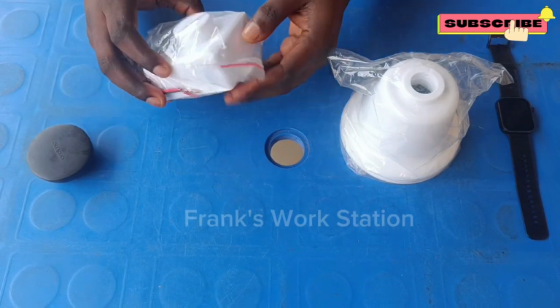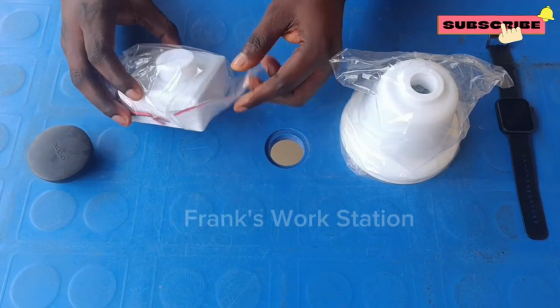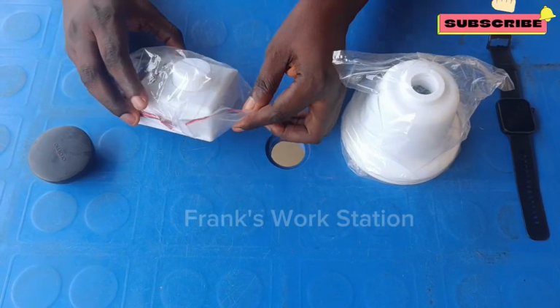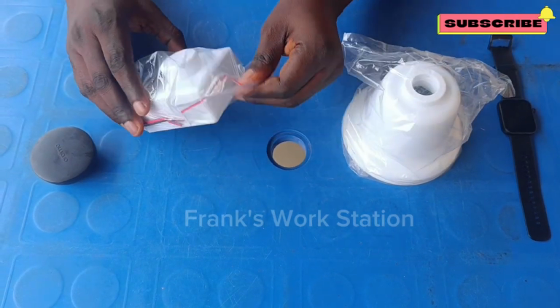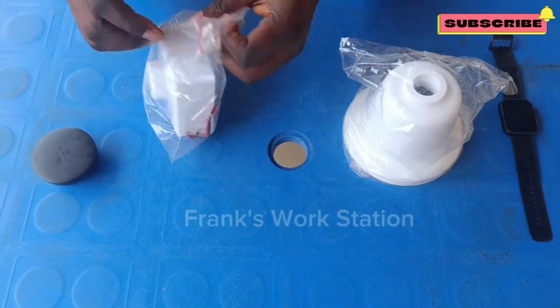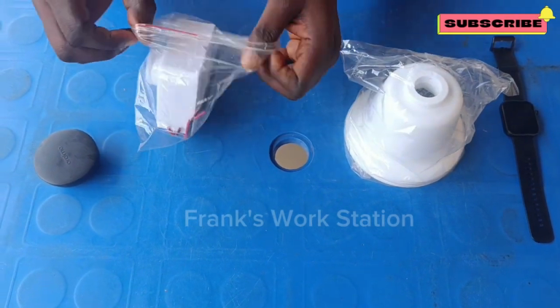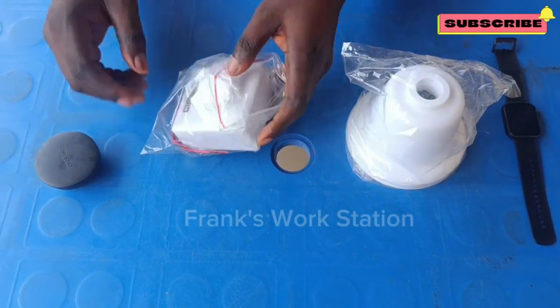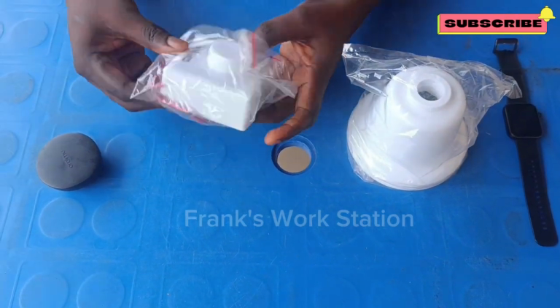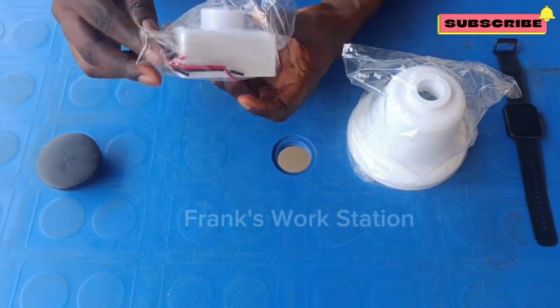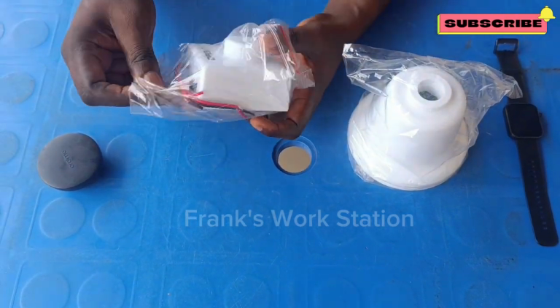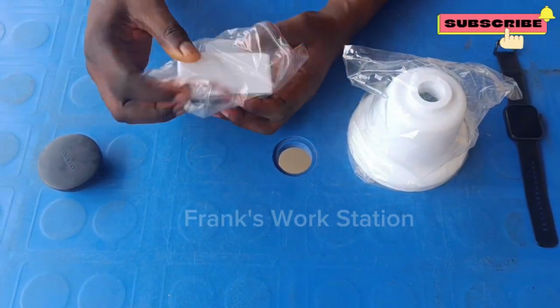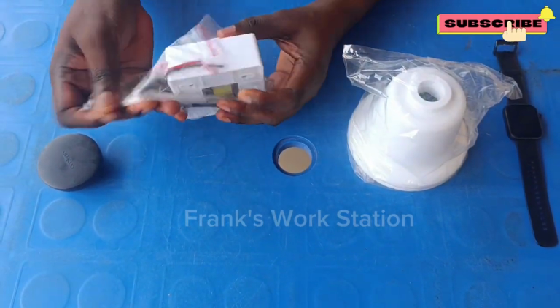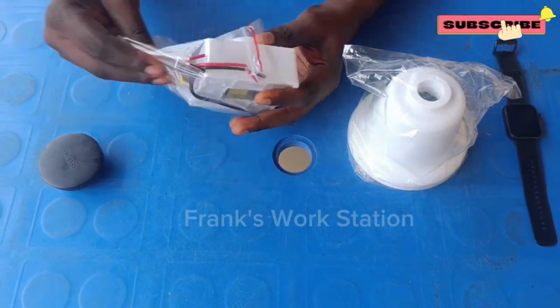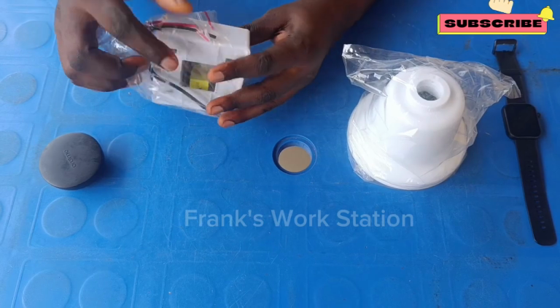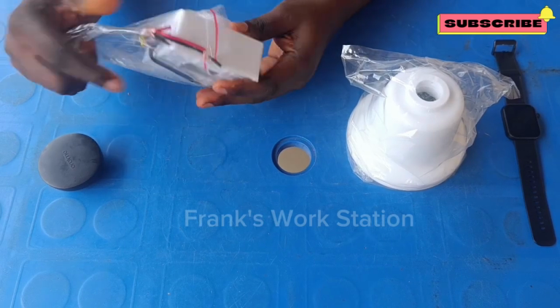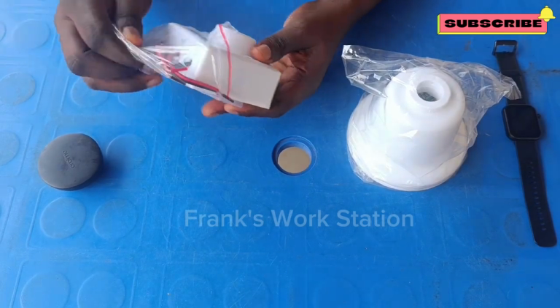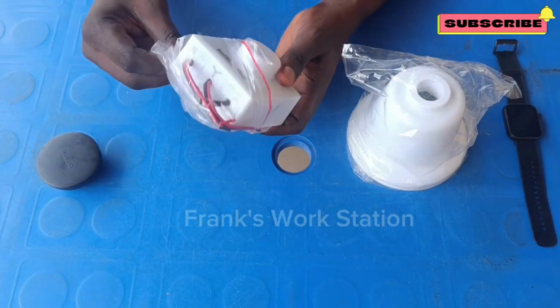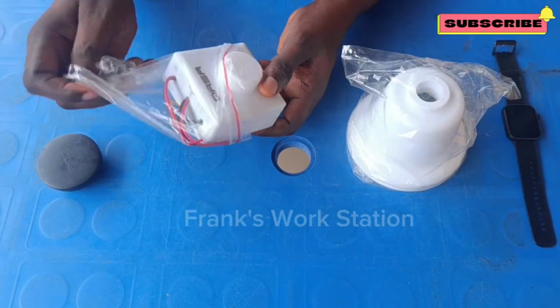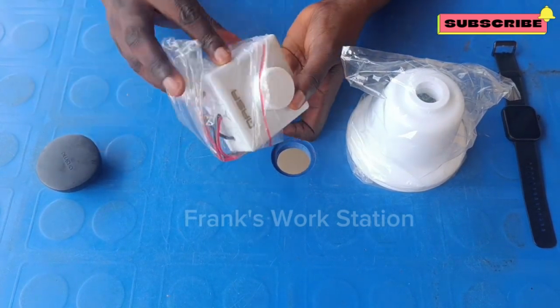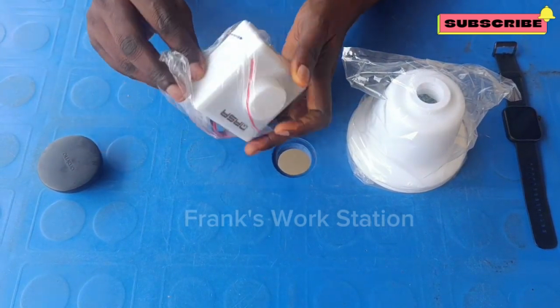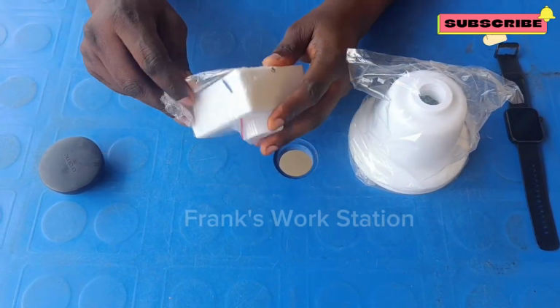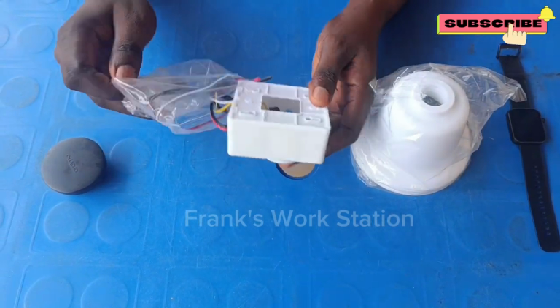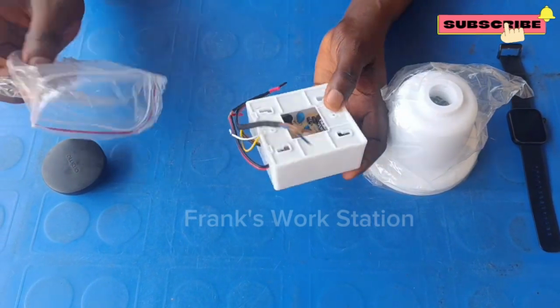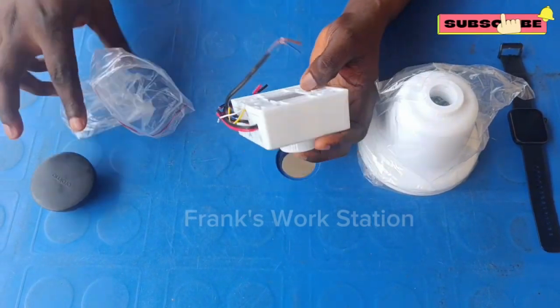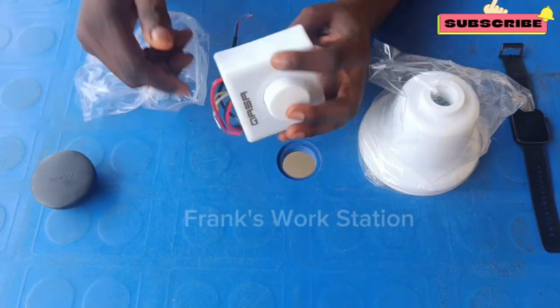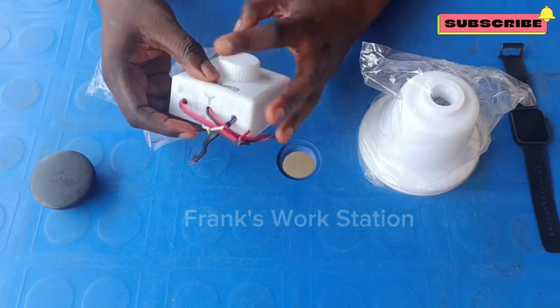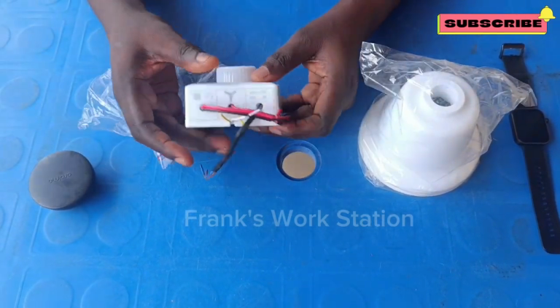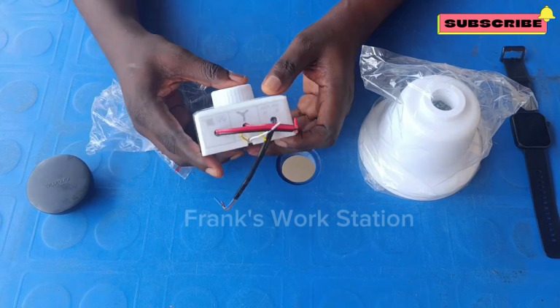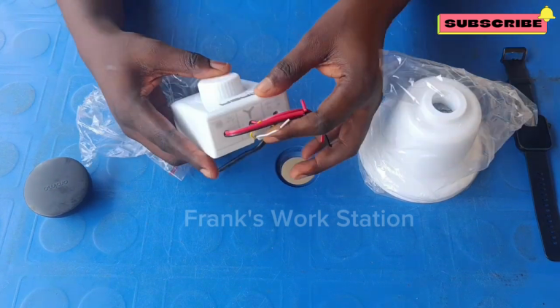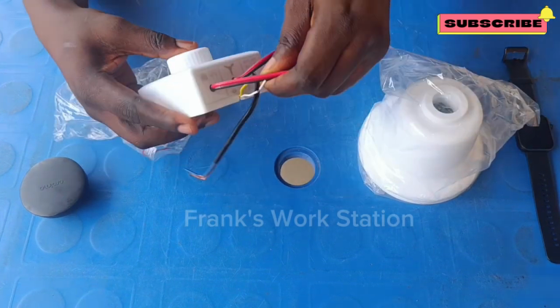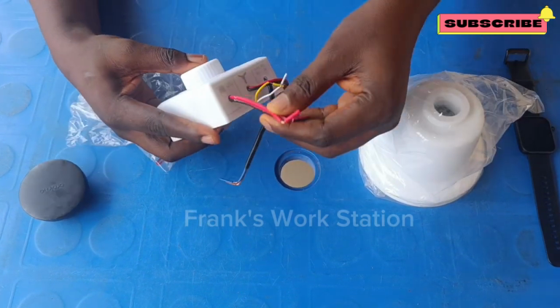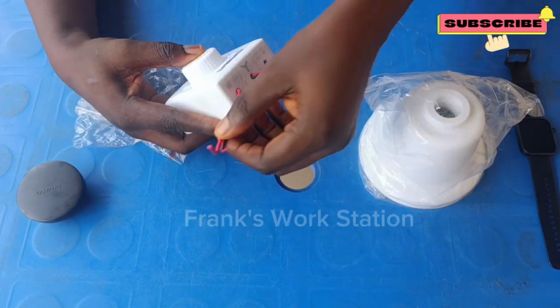This is an AC/DC solar ceiling fan. What we have here is the fan regulator and inverter. I will show you how the connection has been done.